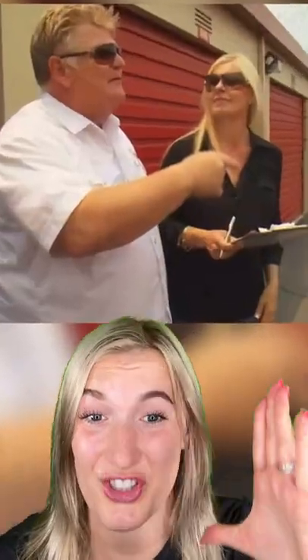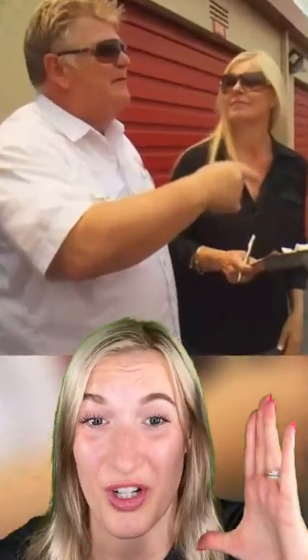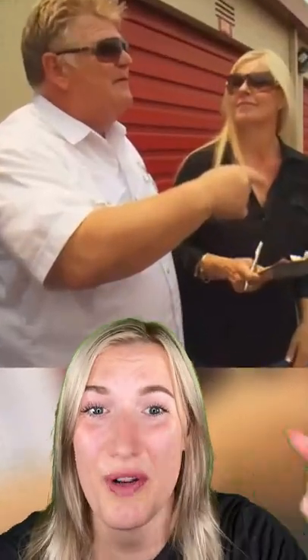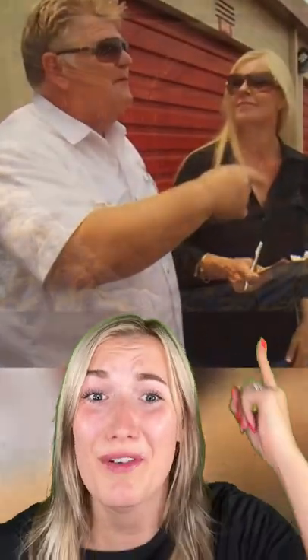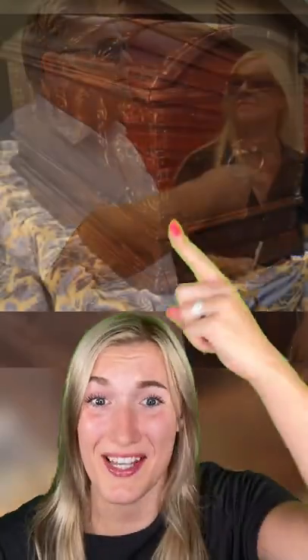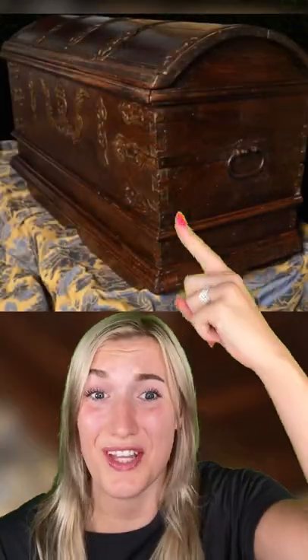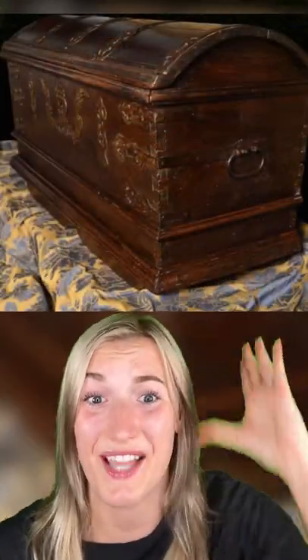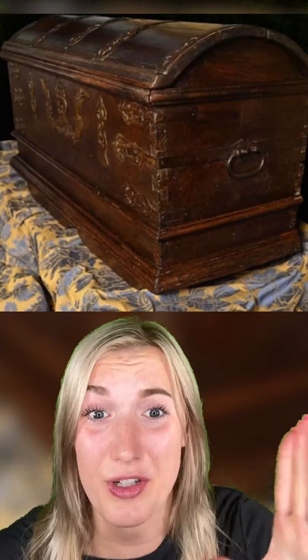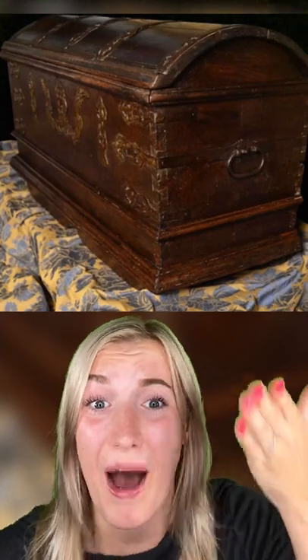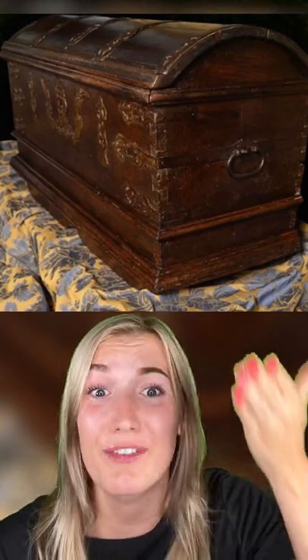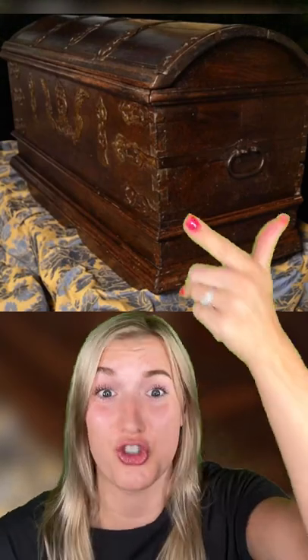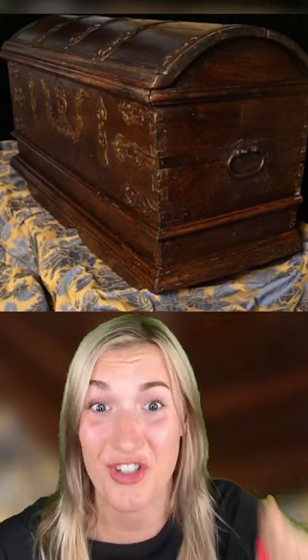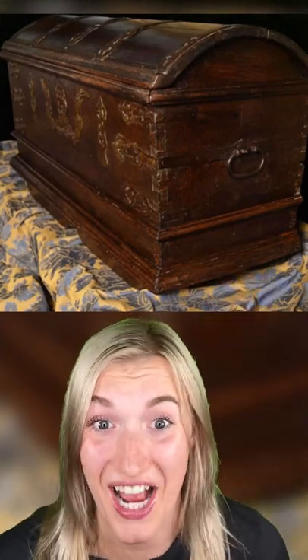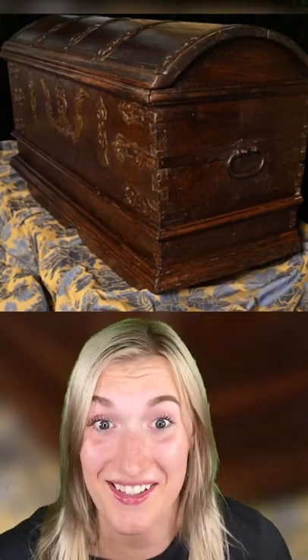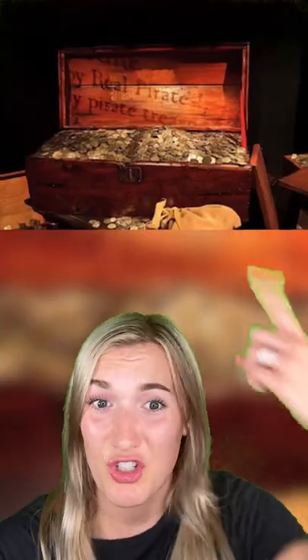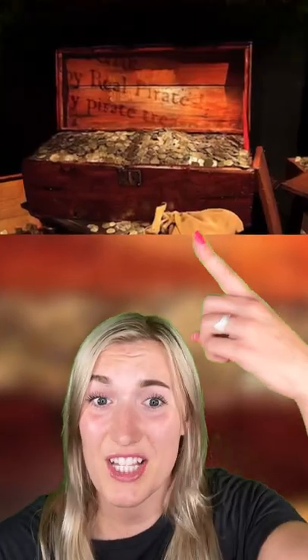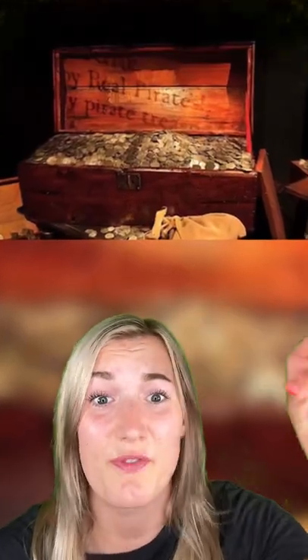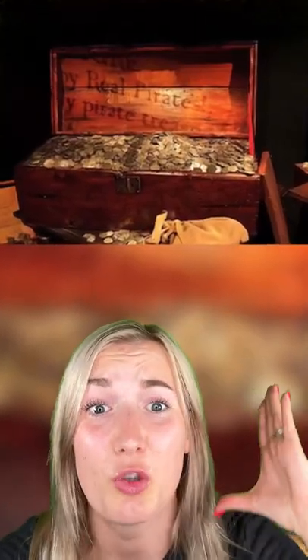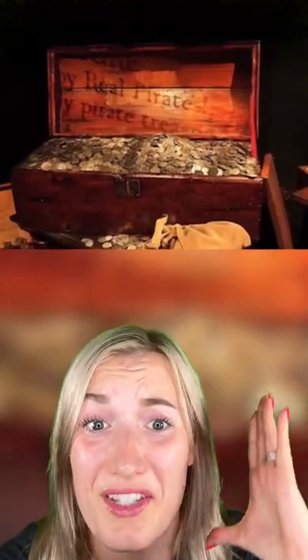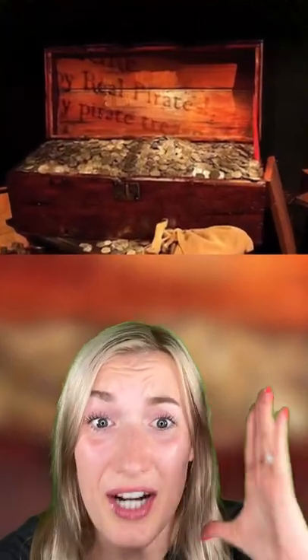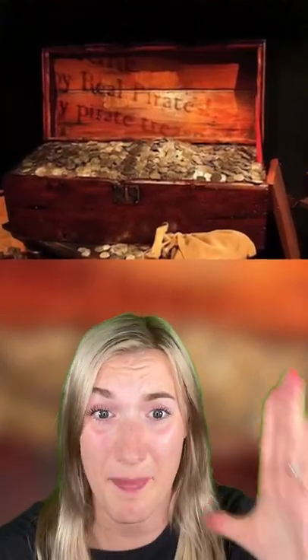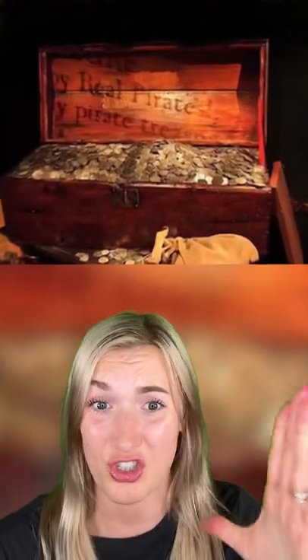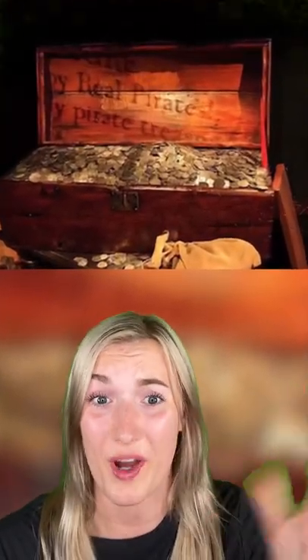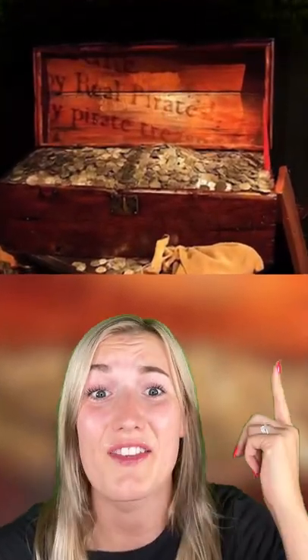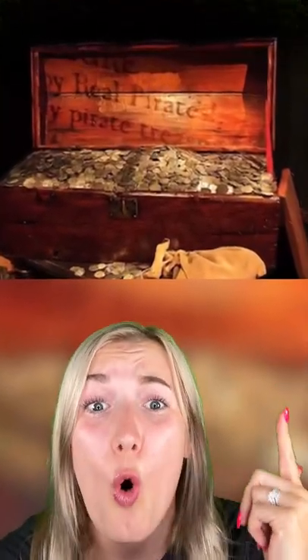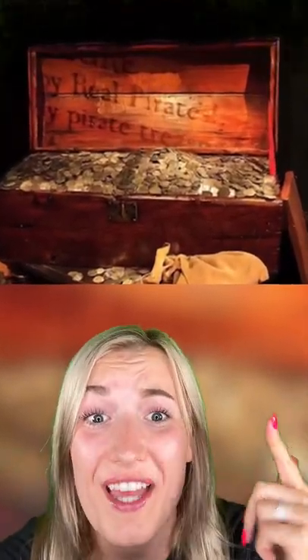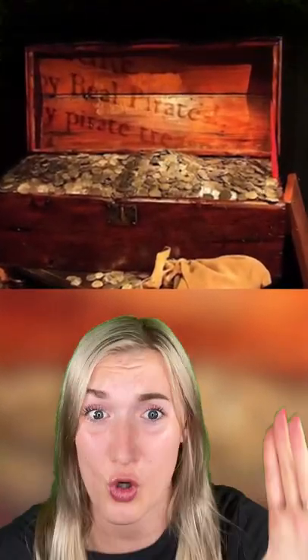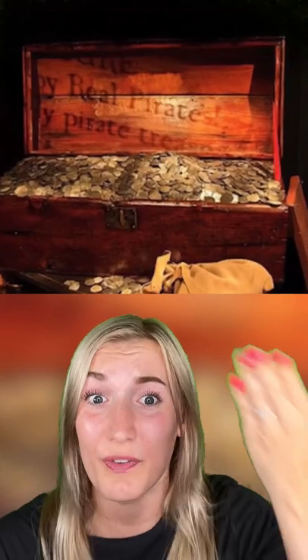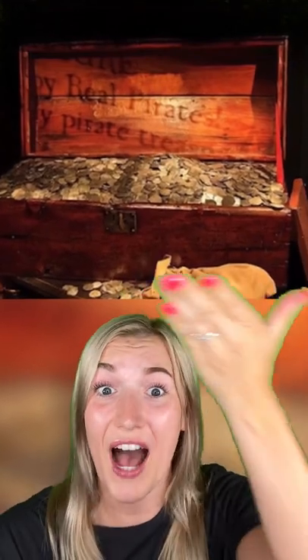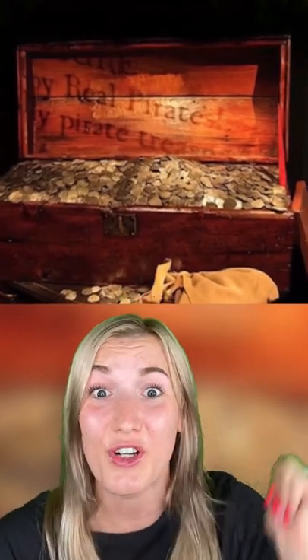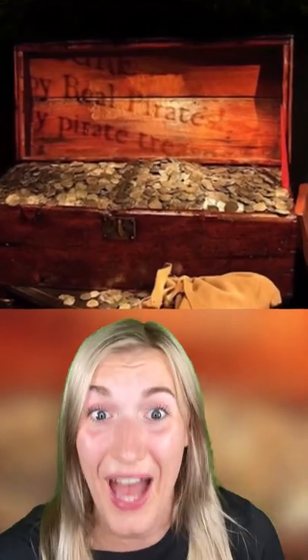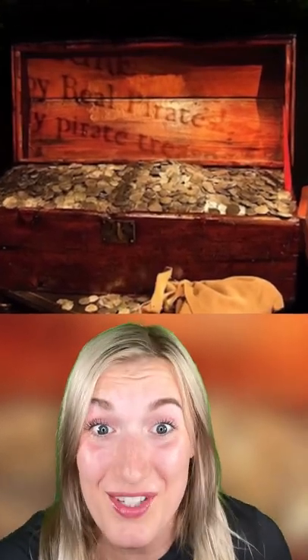A couple buying a storage unit found a 16th century pirate treasure chest. The chest was filled with a ton of Spanish coins and the whole thing sold for $500,000.